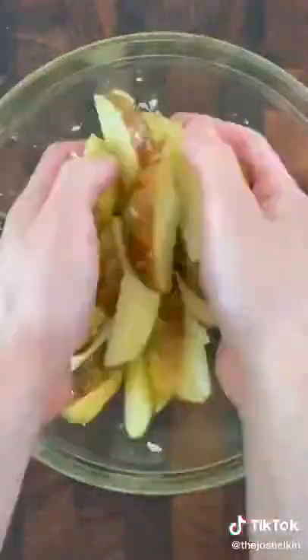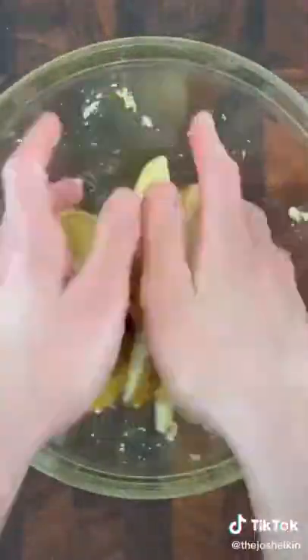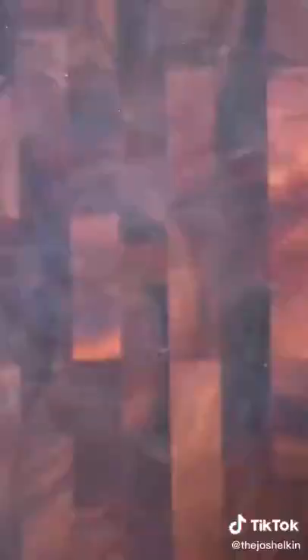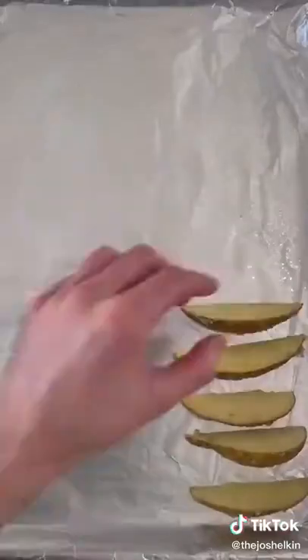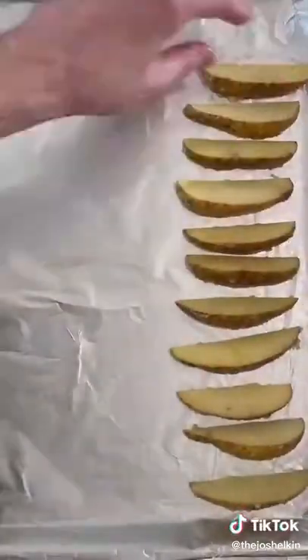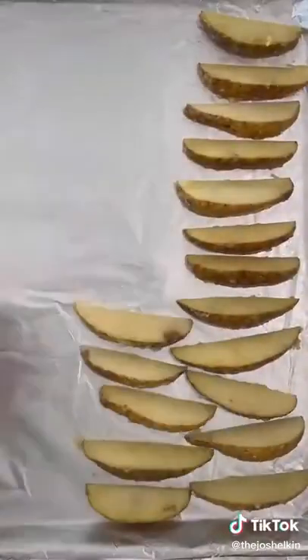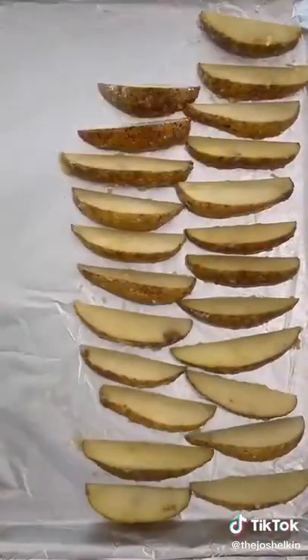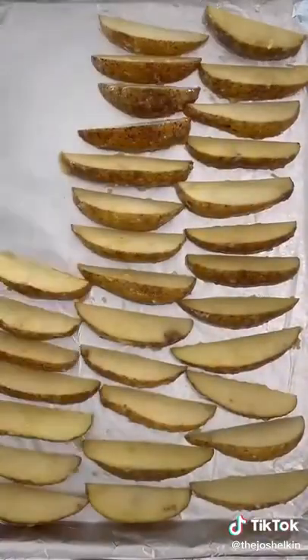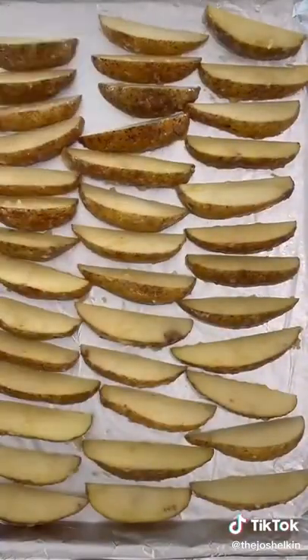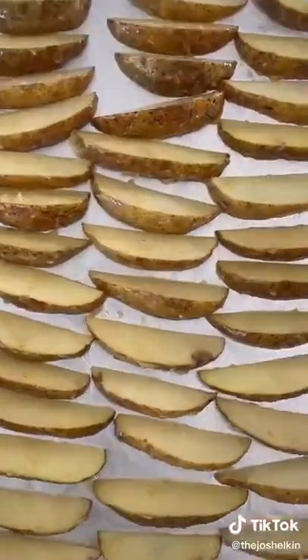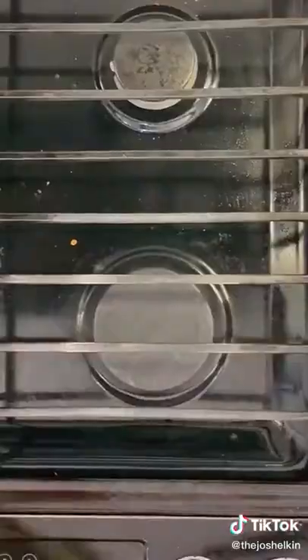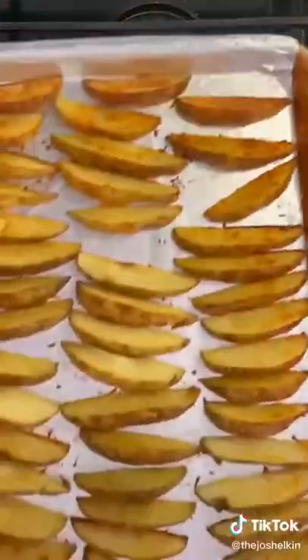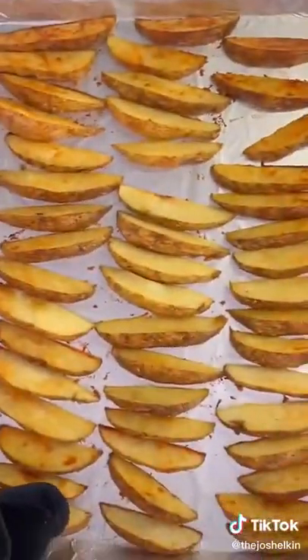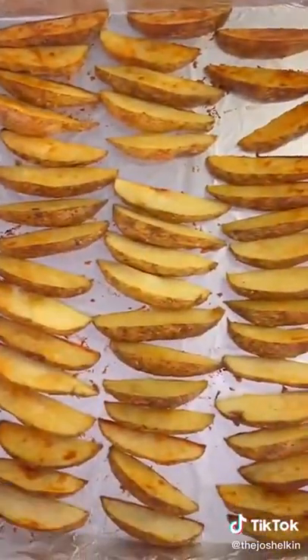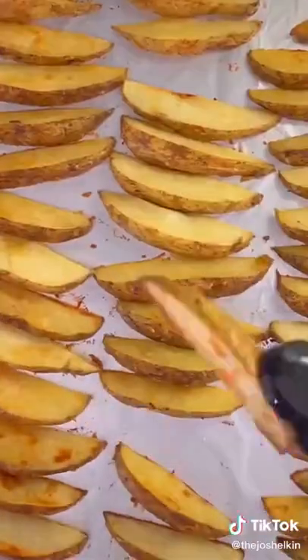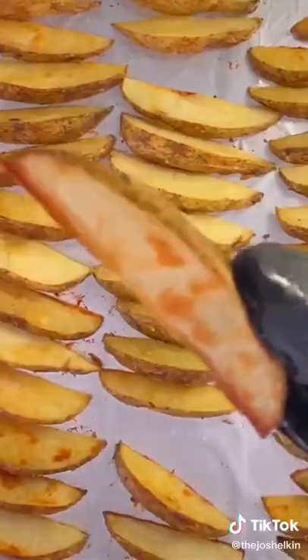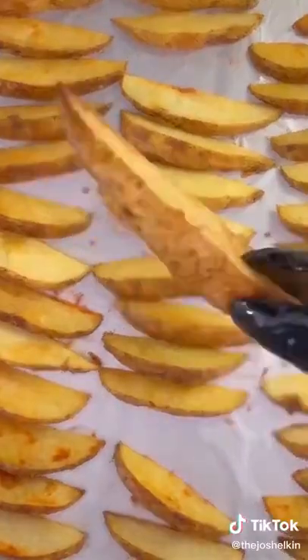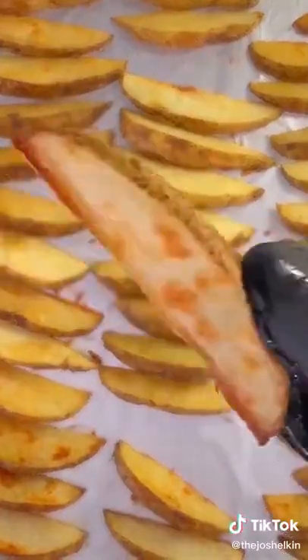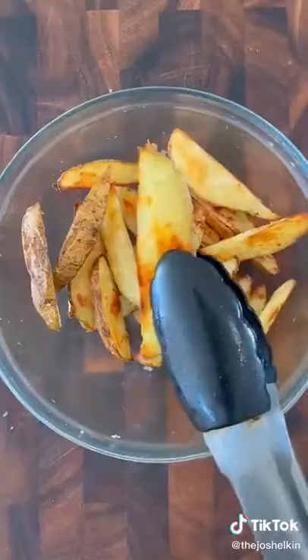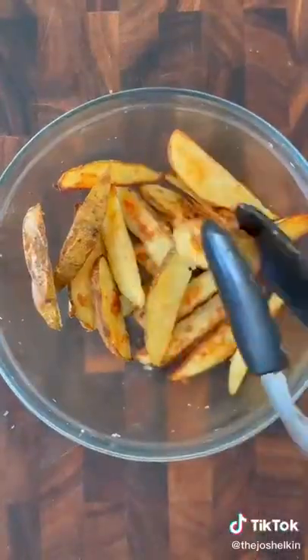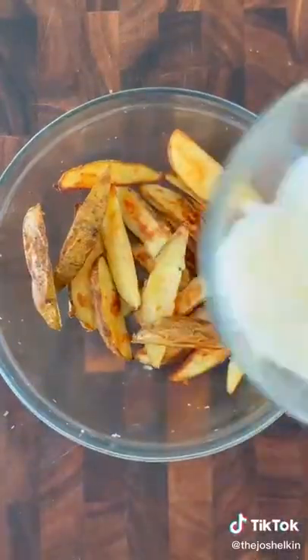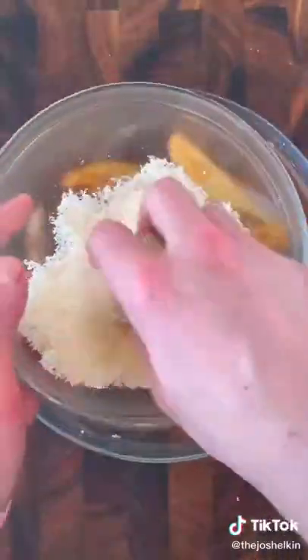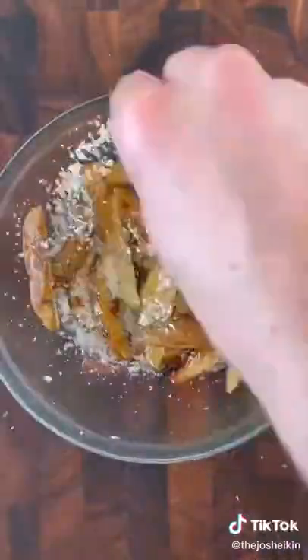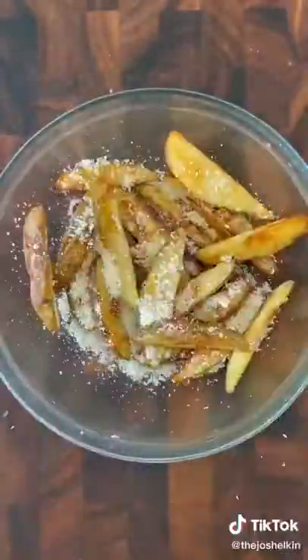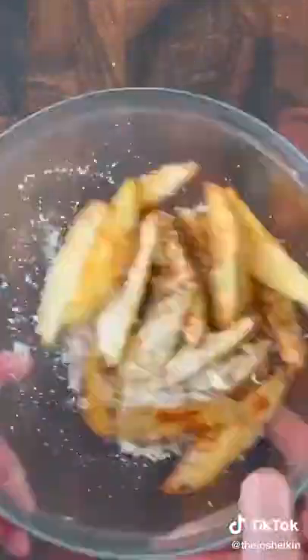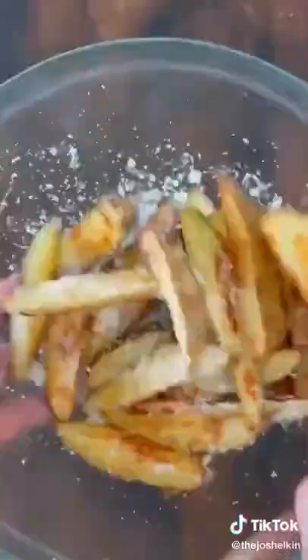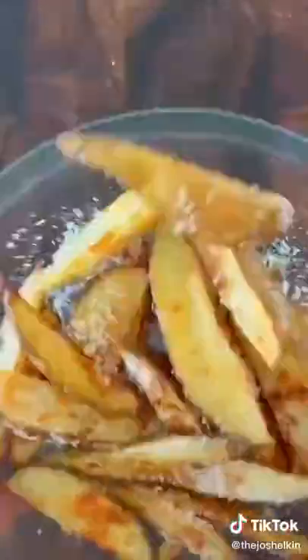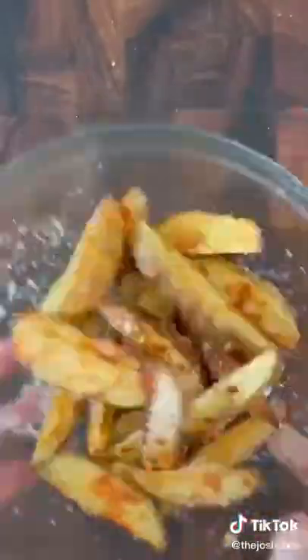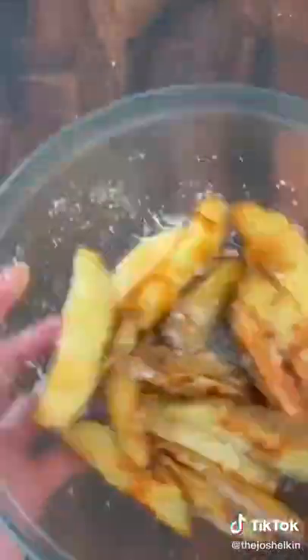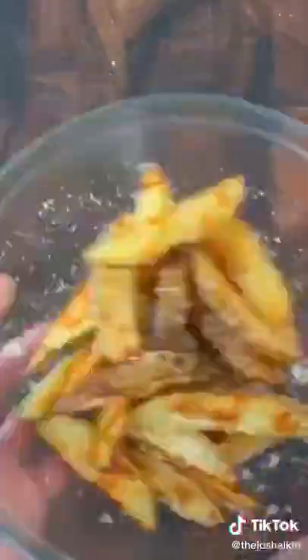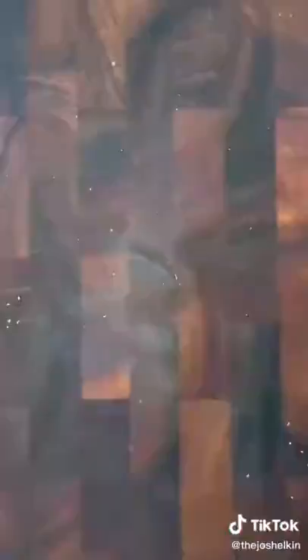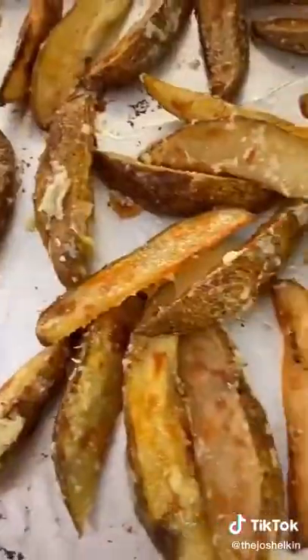Place the potatoes cut side down on a baking sheet and bake at 450 degrees Fahrenheit for 20 minutes. Take them out, flip them, and bake them for another 10 minutes. Add the potatoes to a bowl, toss them with a little bit of olive oil and some parmesan cheese, then bake them again for five to seven minutes until the parmesan cheese is crispy.